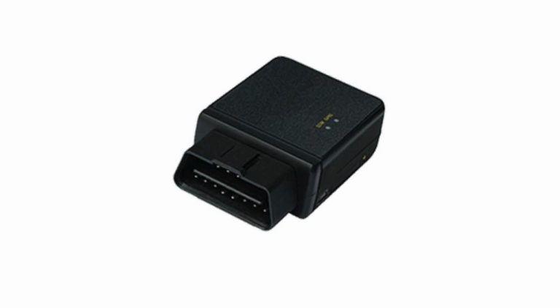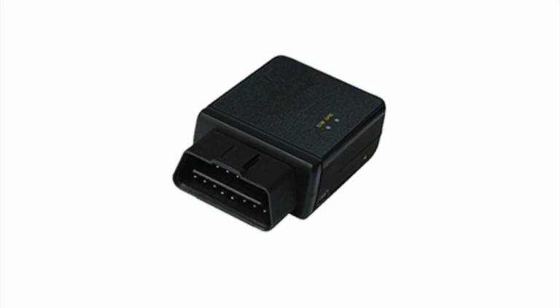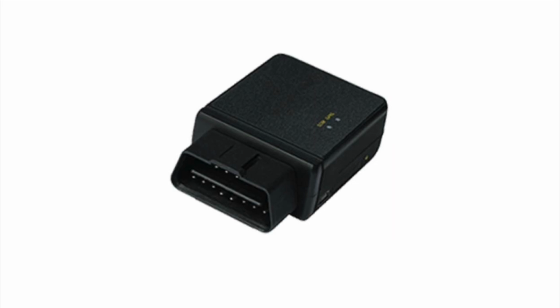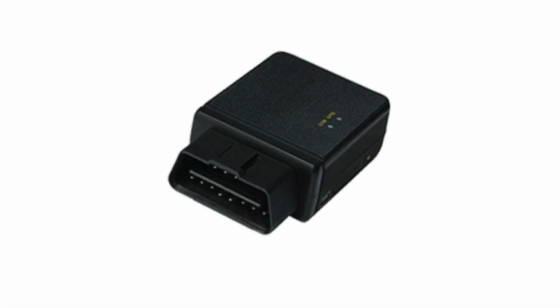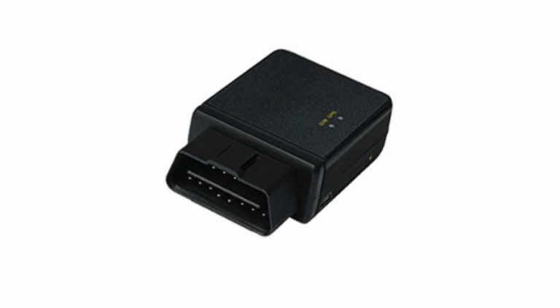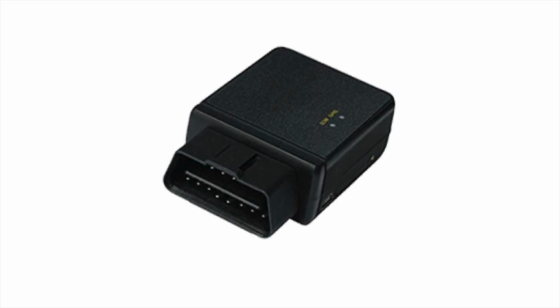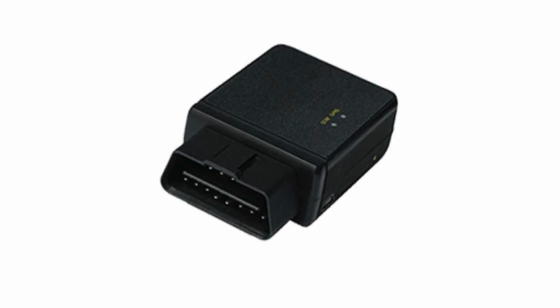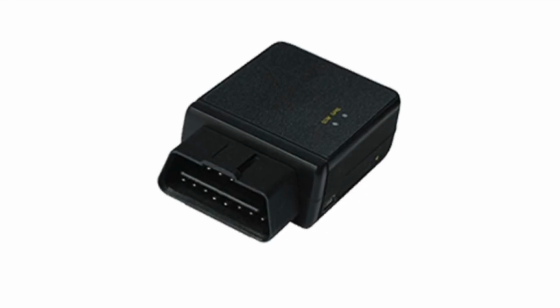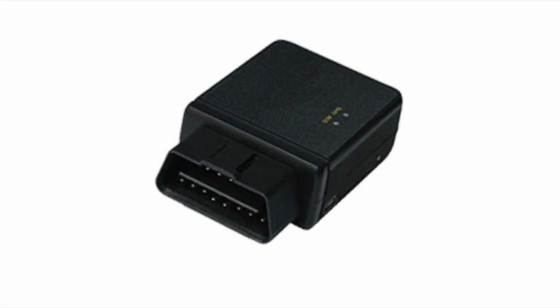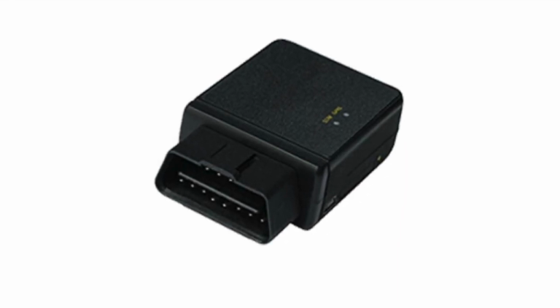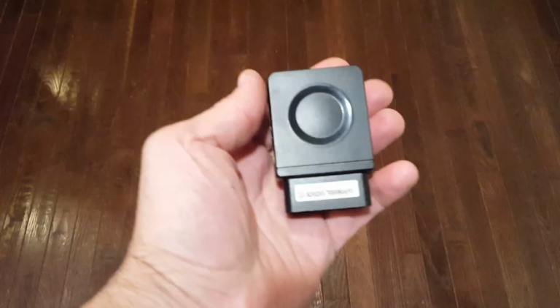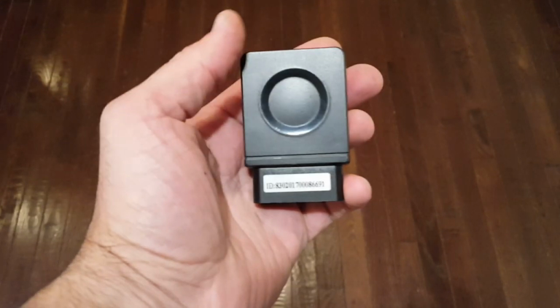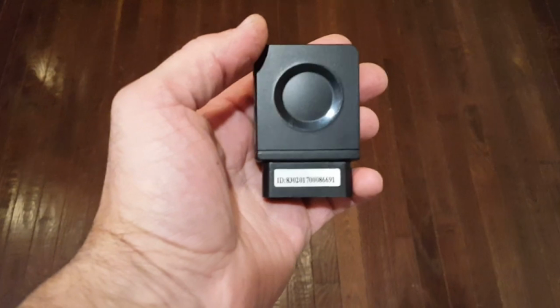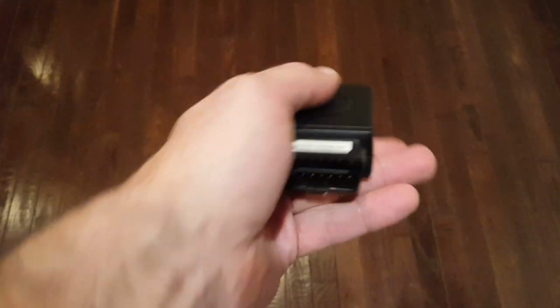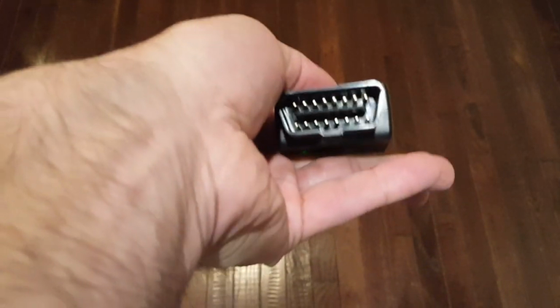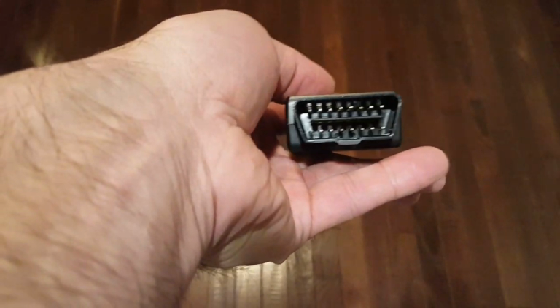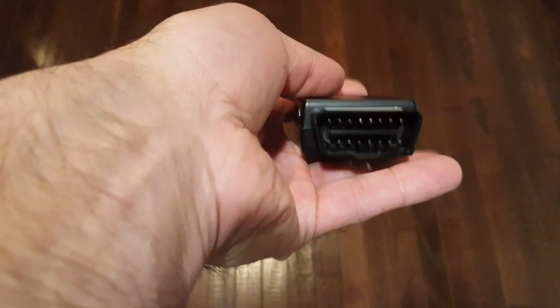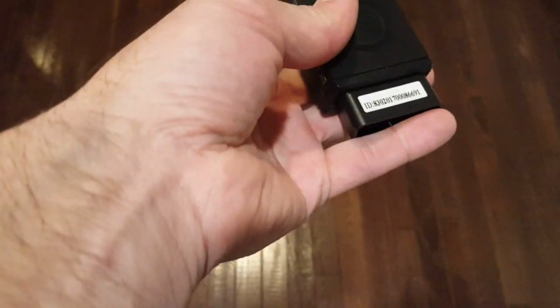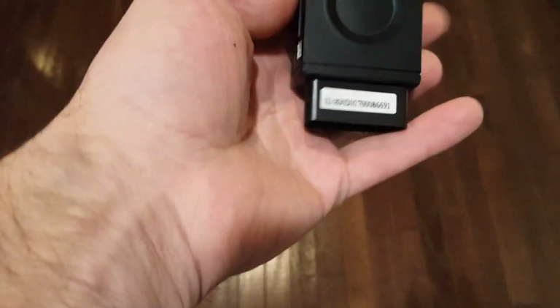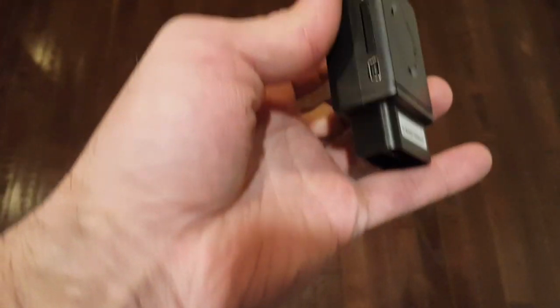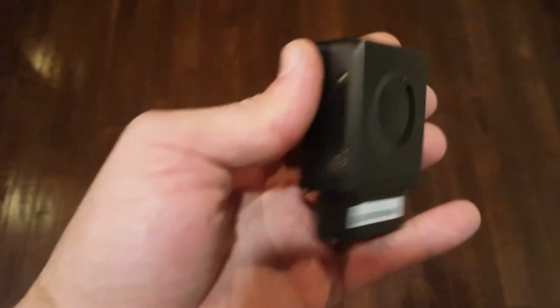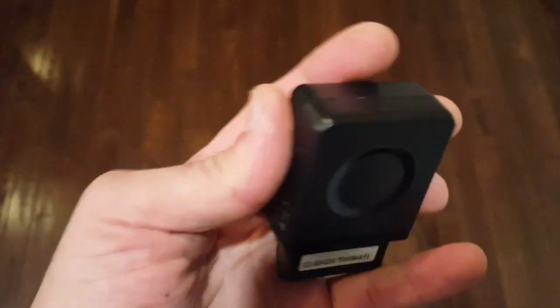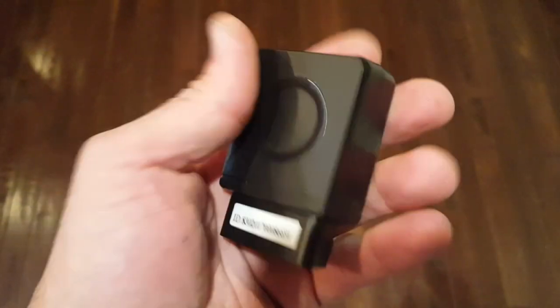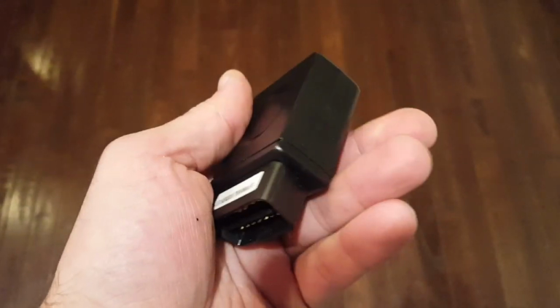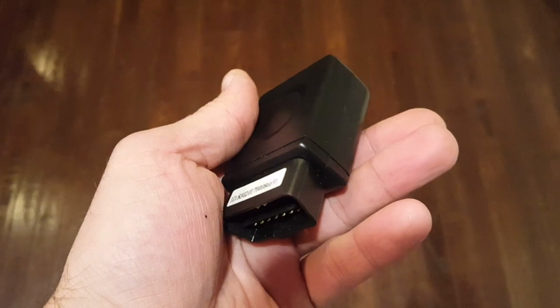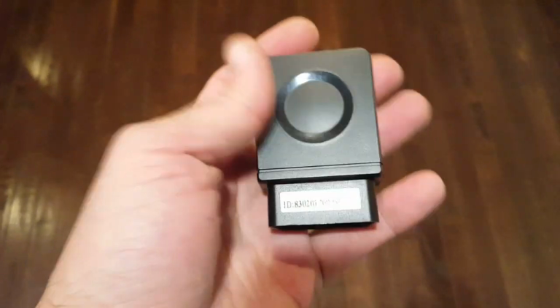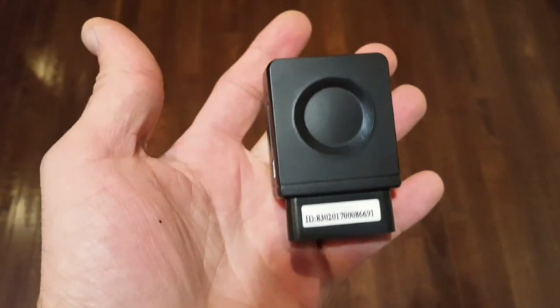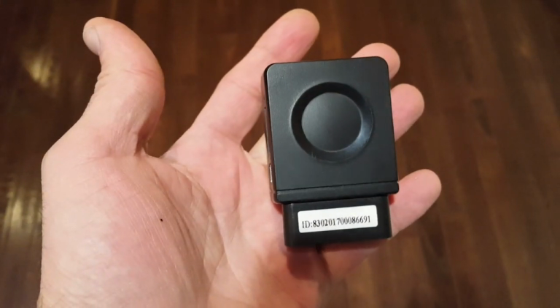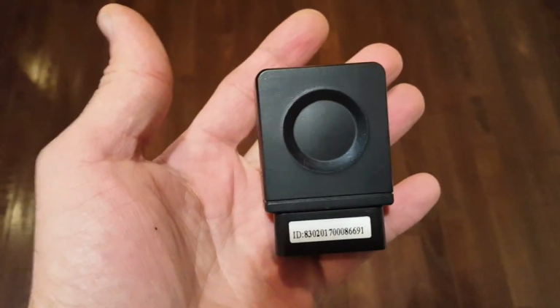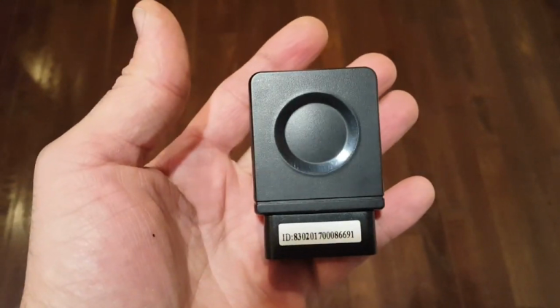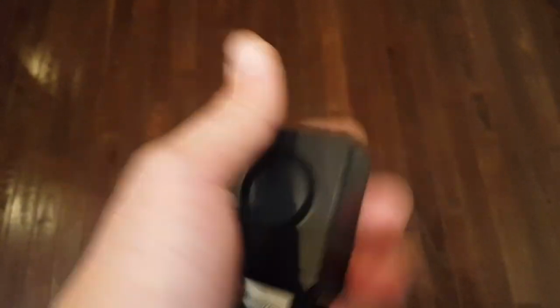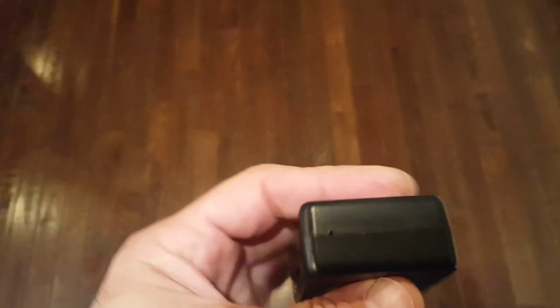The Auto 320 Tracker is a great option for vehicle tracking, and it has a few key advantages over other types of trackers. First, it's an OBD tracker, which means it gets its power from the vehicle's OBD2 port.